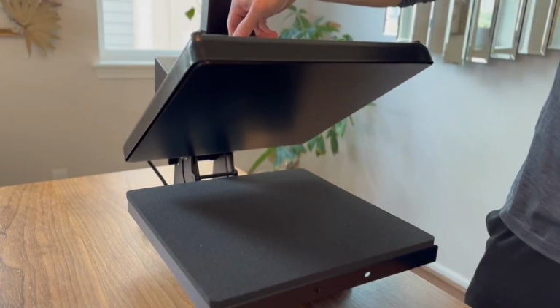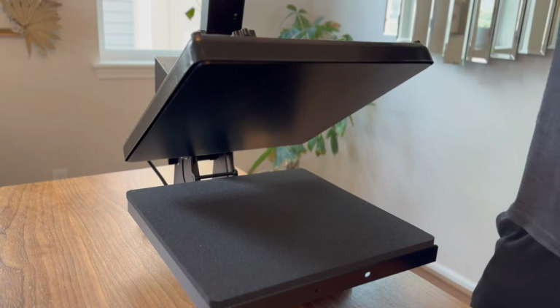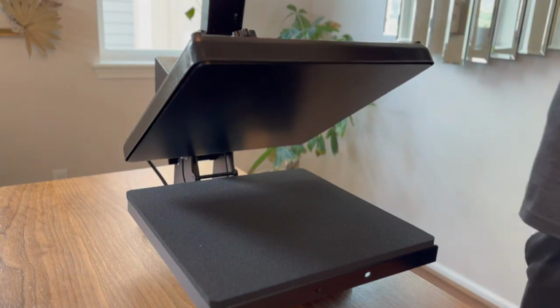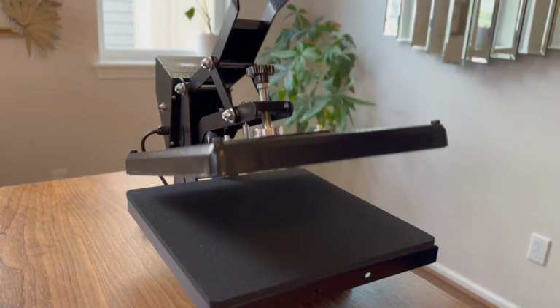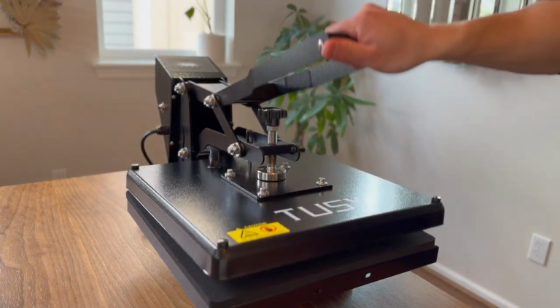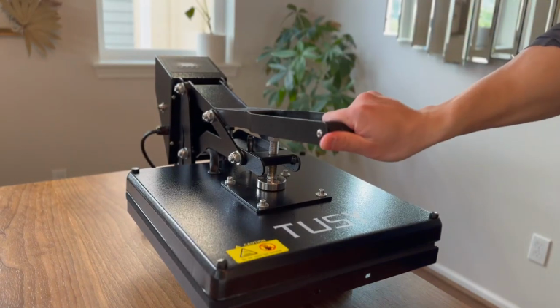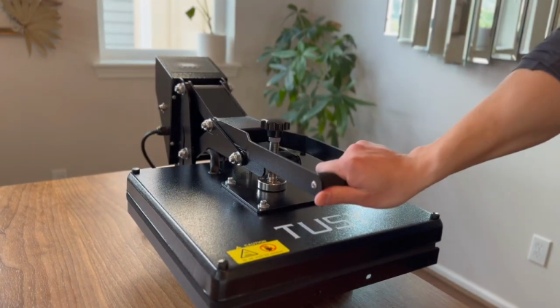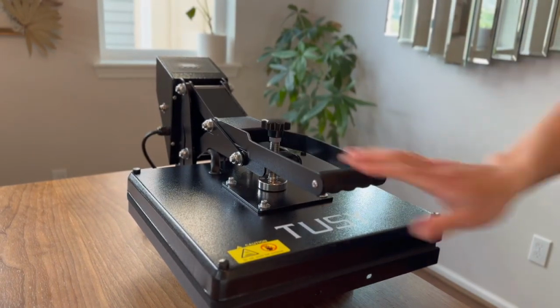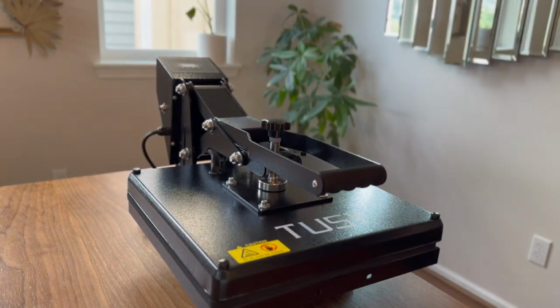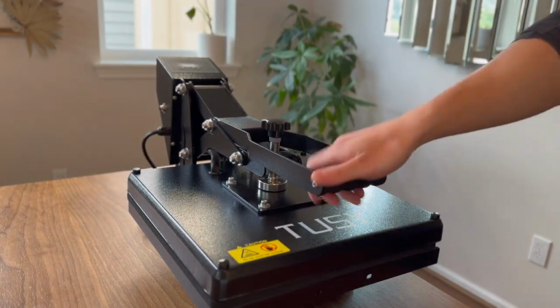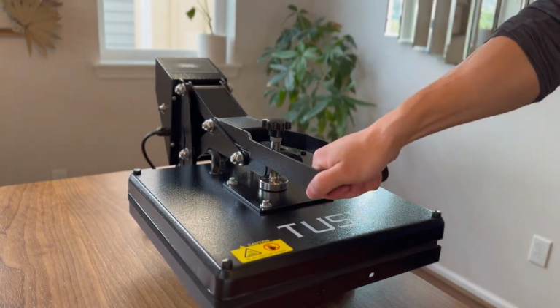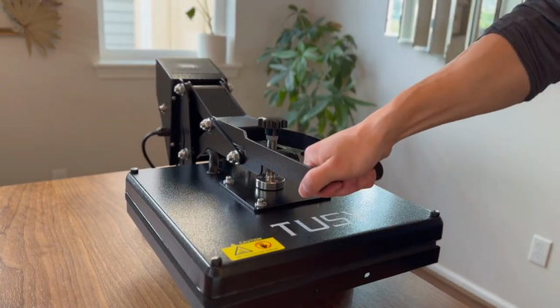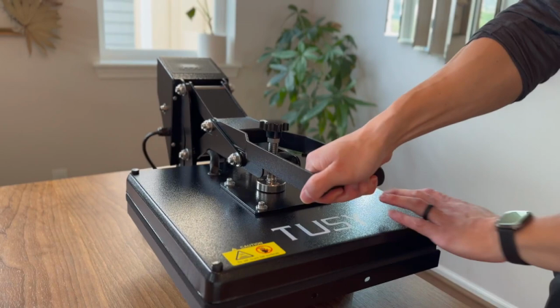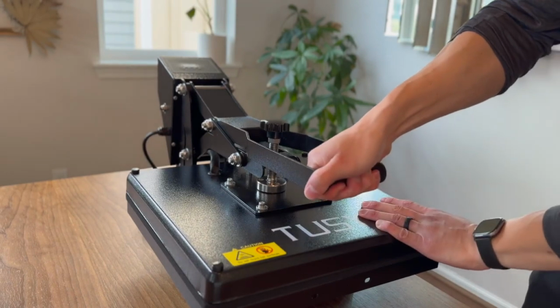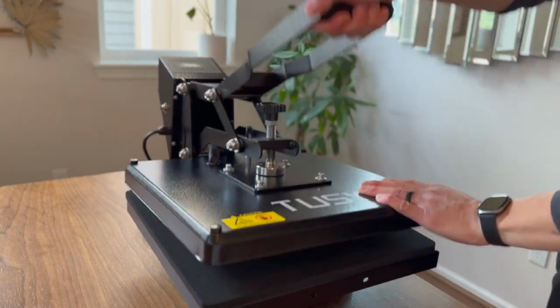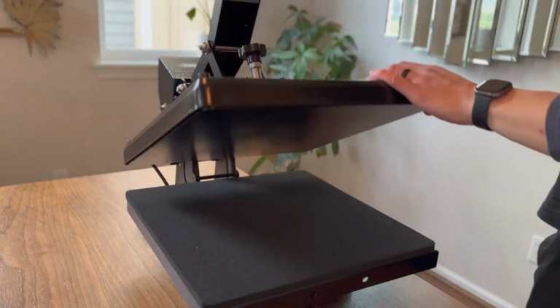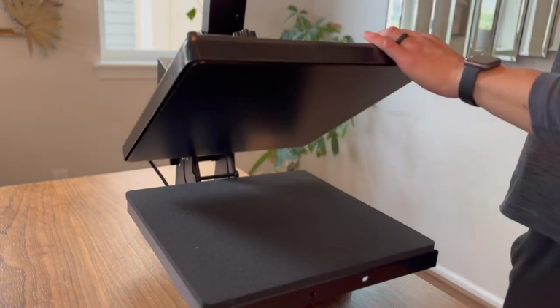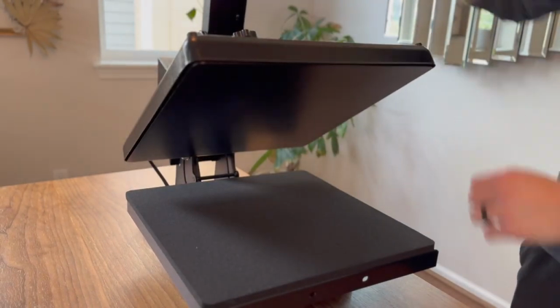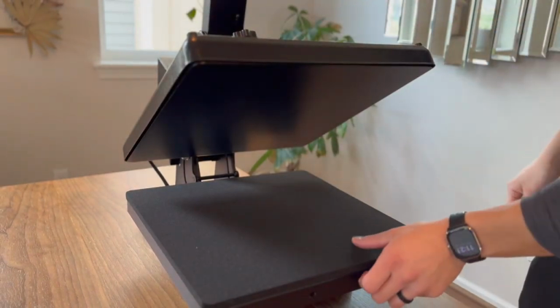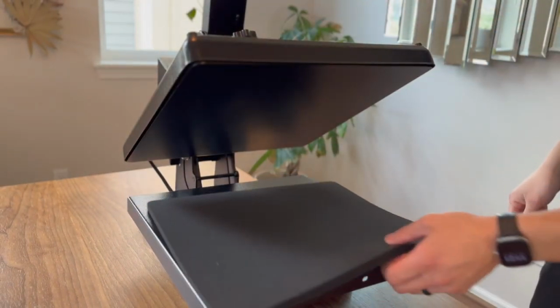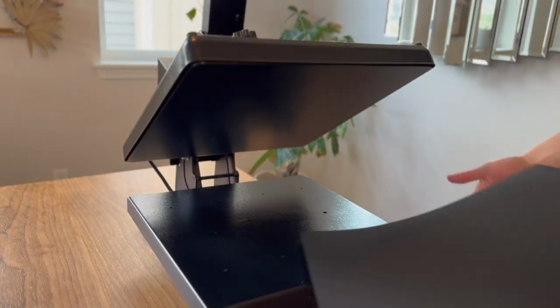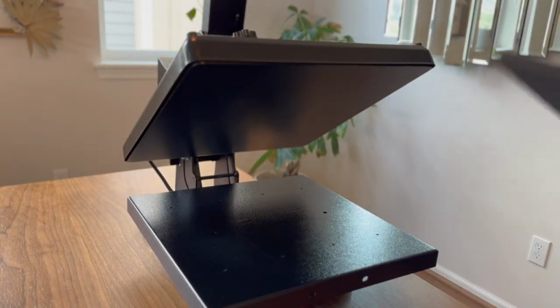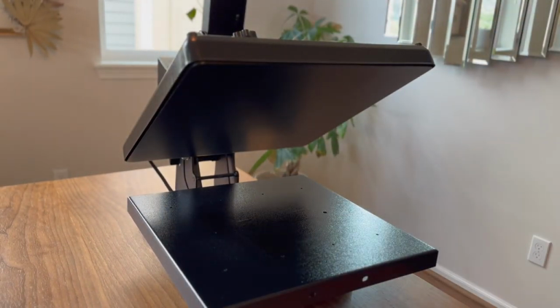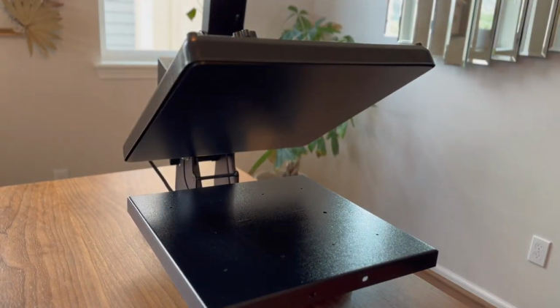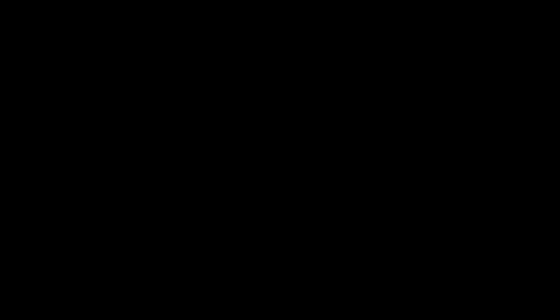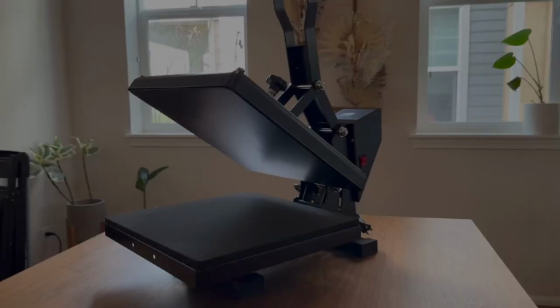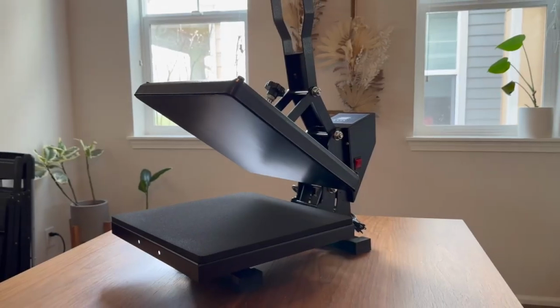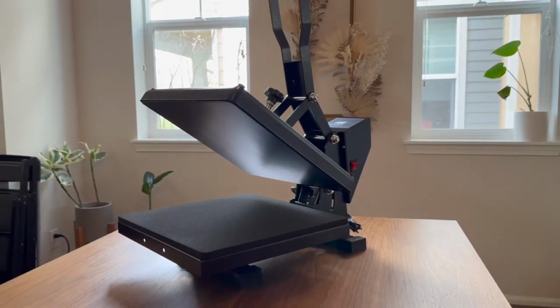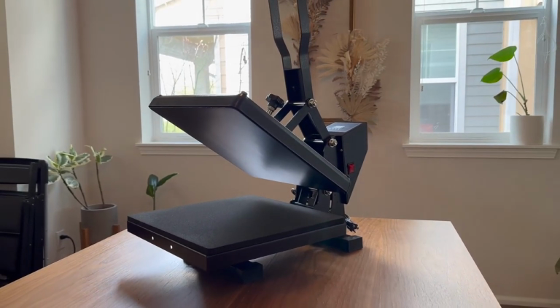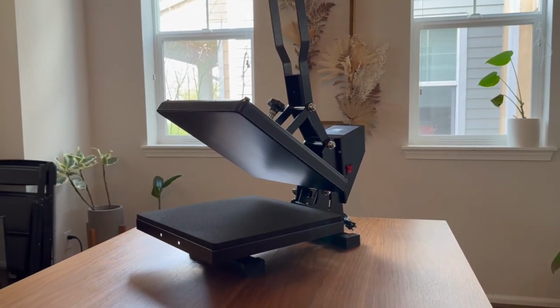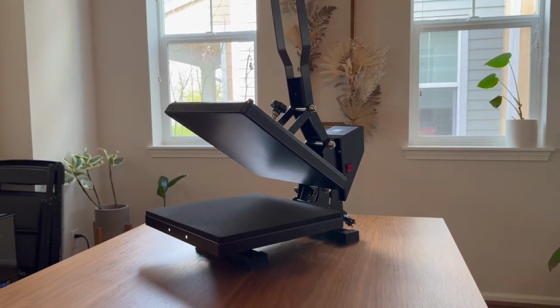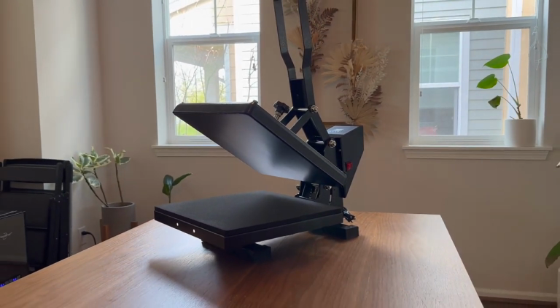The clamshell design offers a full view of the garment layout and takes up less space for storage, making it beginner friendly and portable for business purposes. In summary, the Tussie heat press machine is an outstanding option for anyone looking for a reliable, efficient, and safe heat press machine.